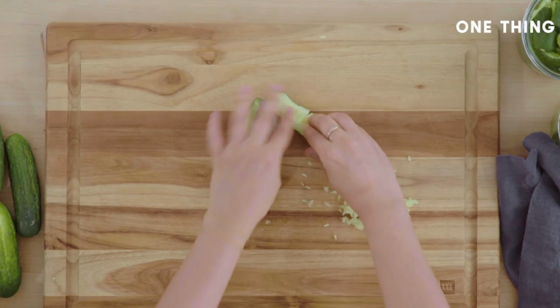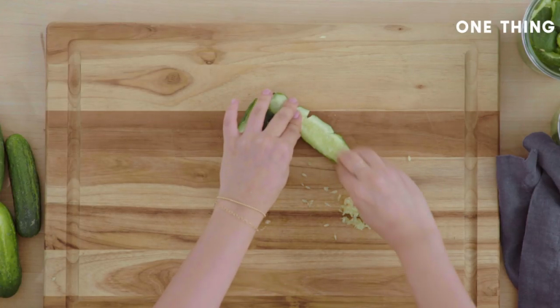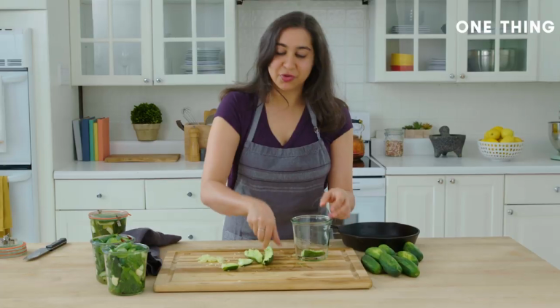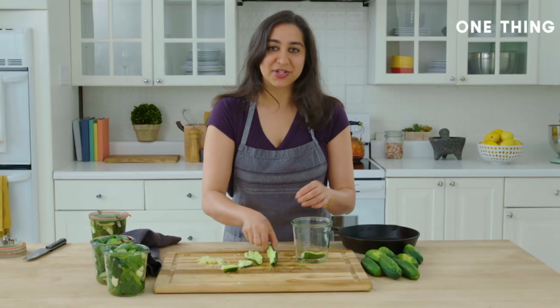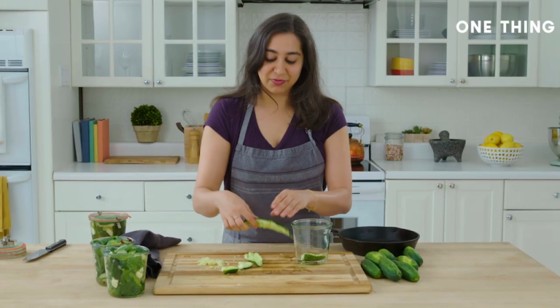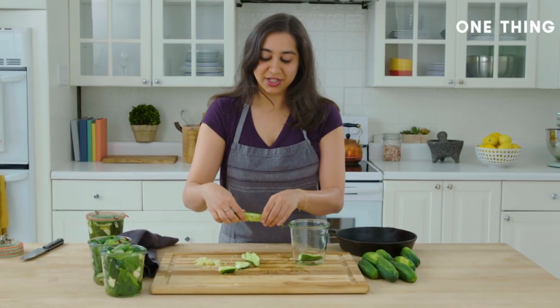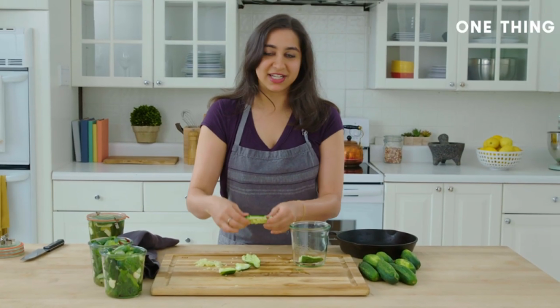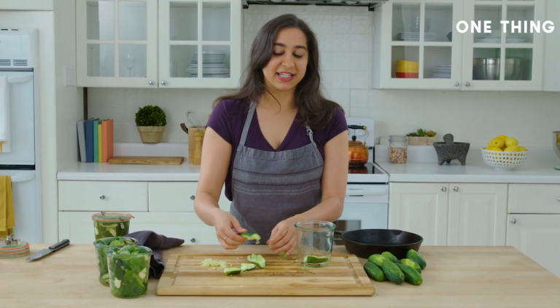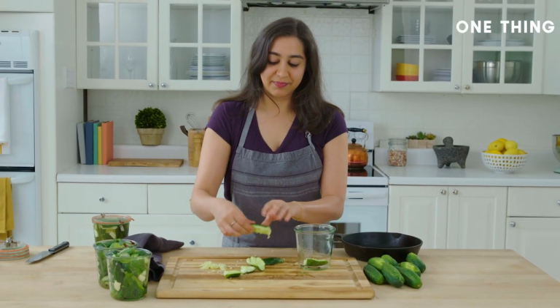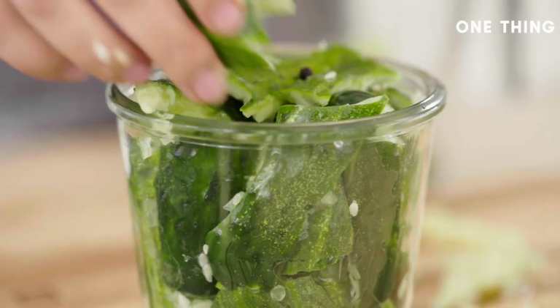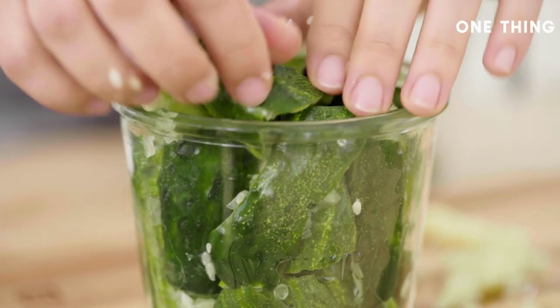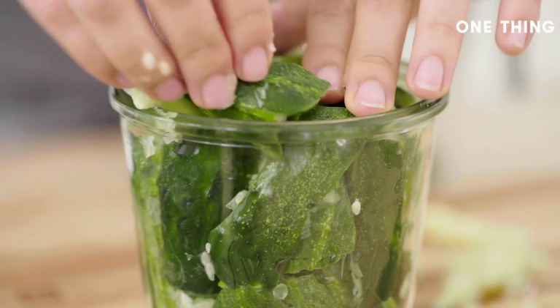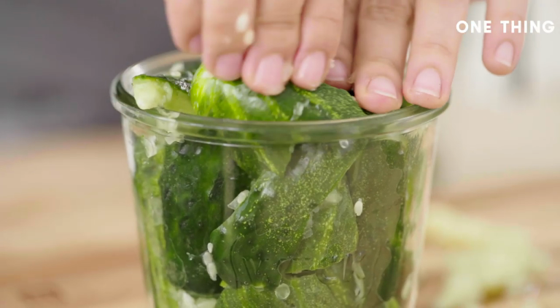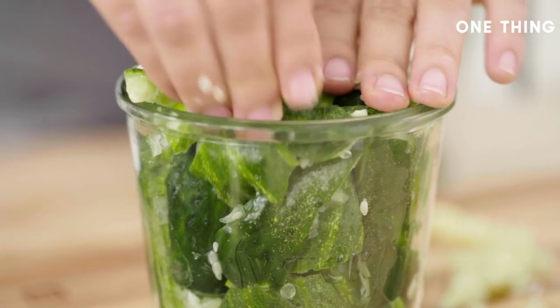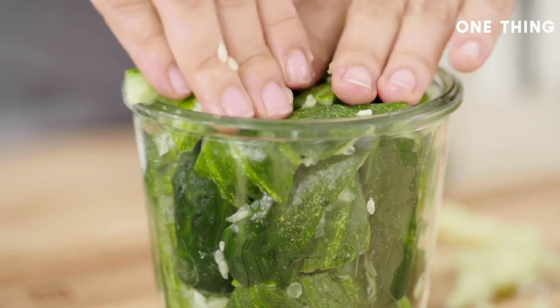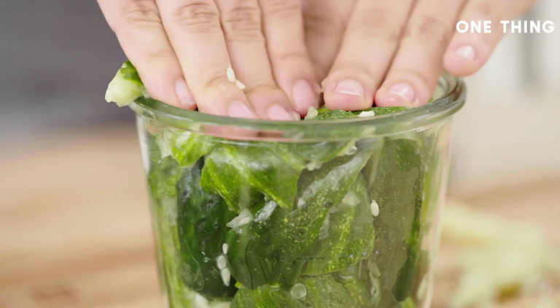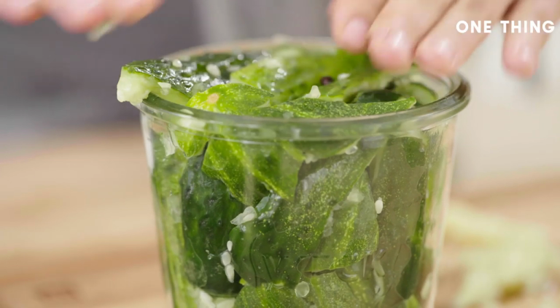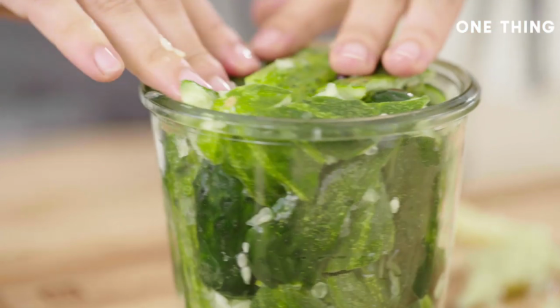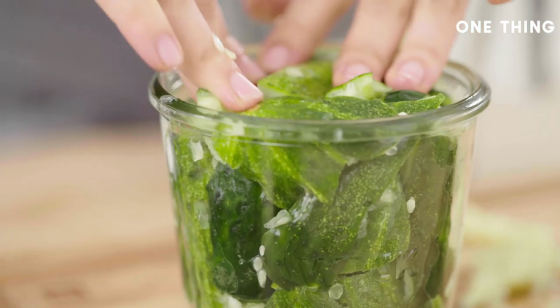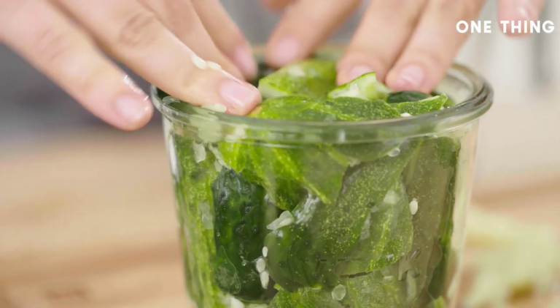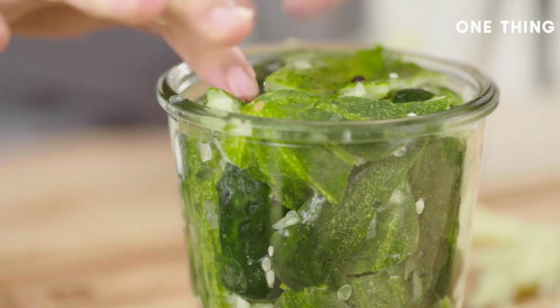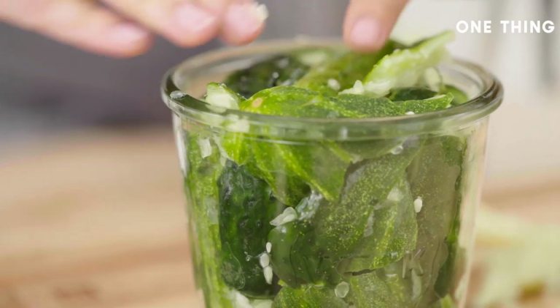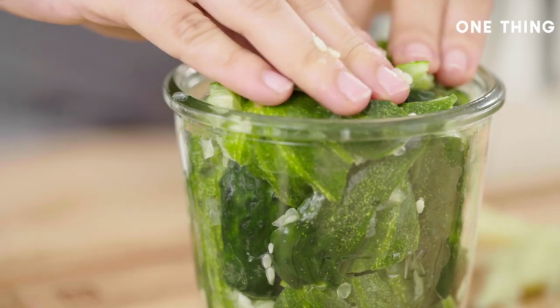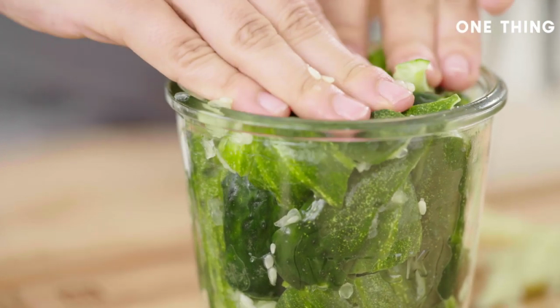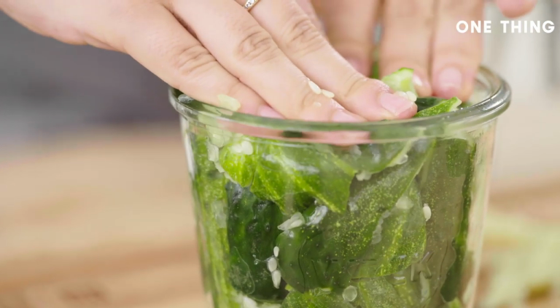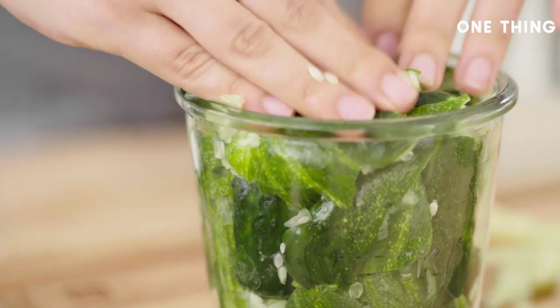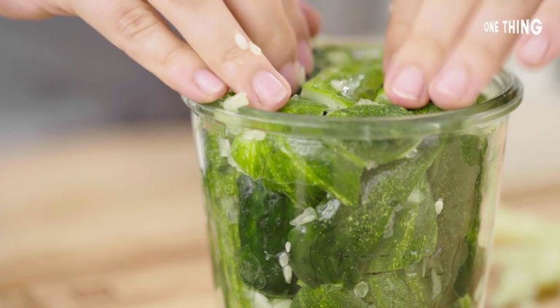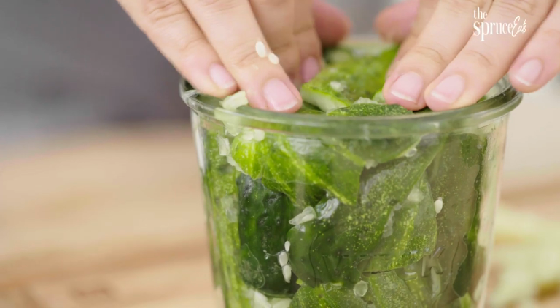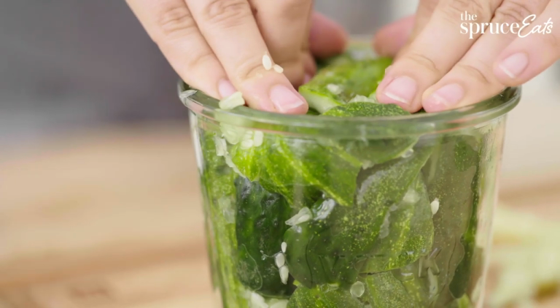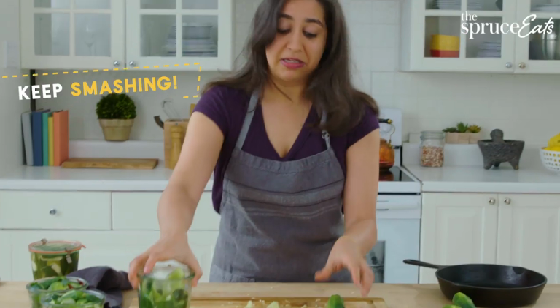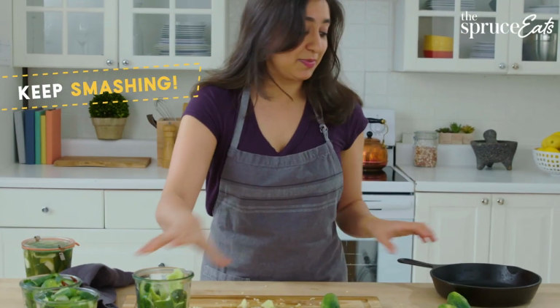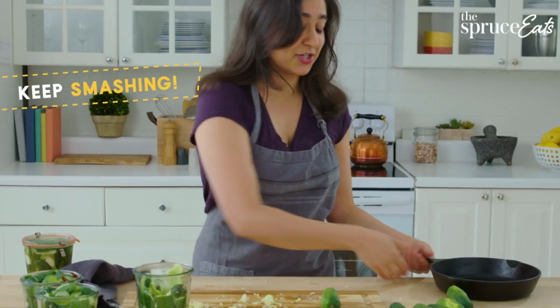Pack these cucumbers in really, really tightly because it's the compression against each other that's going to press the juice out of the cucumbers and allow the brine to absorb. So keep smashing.